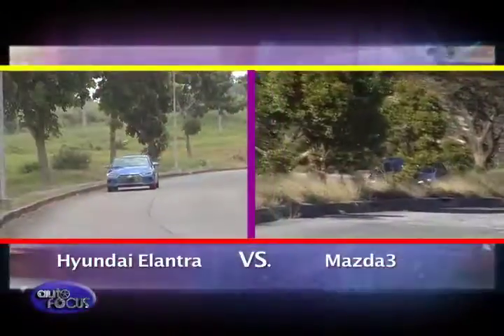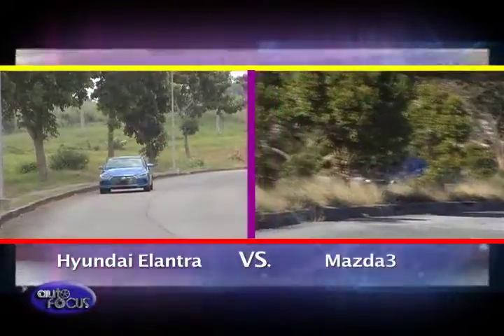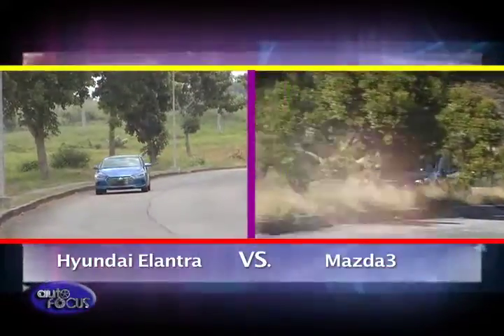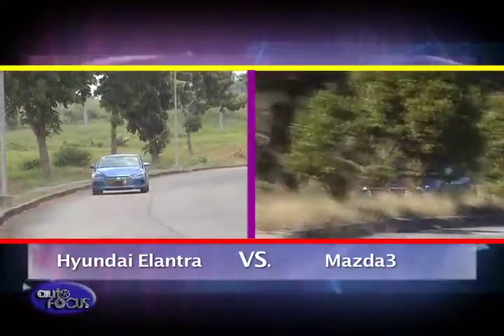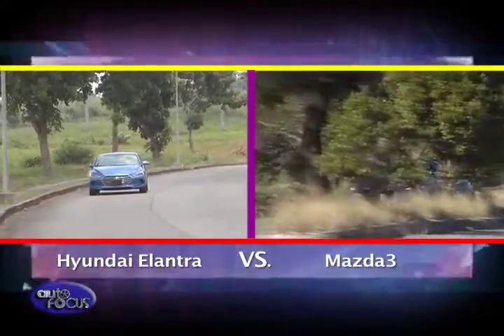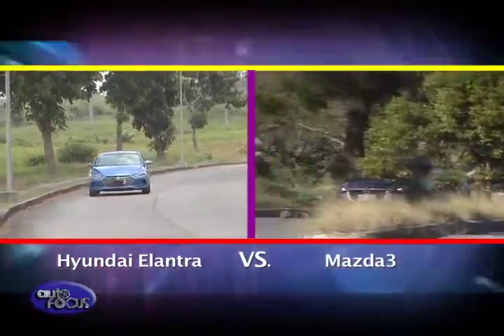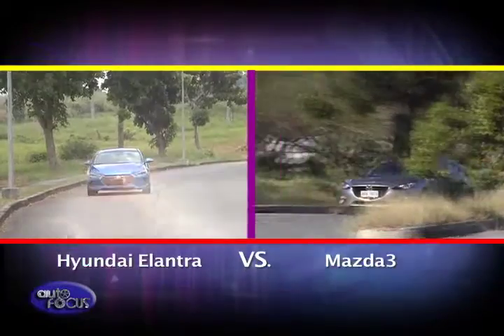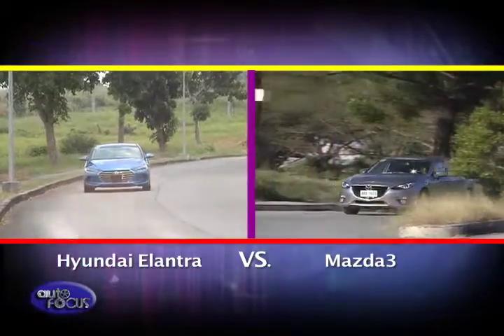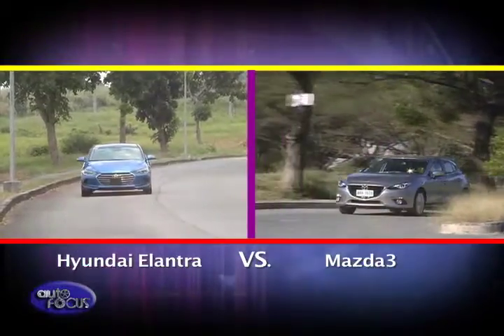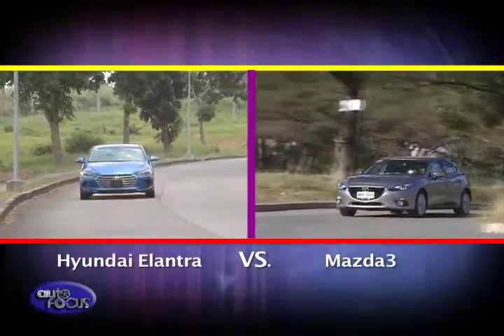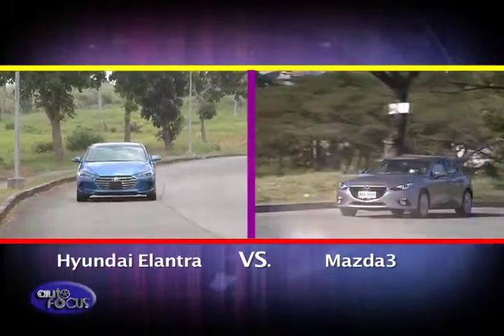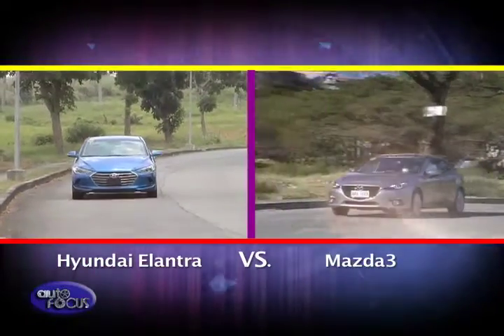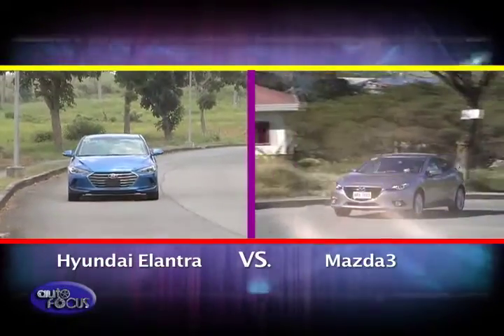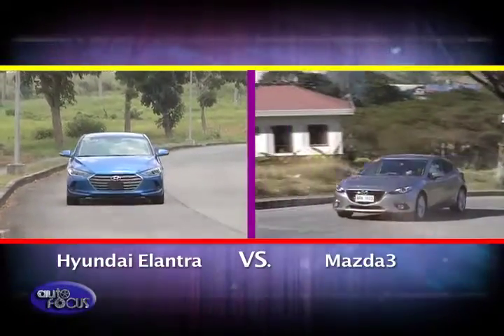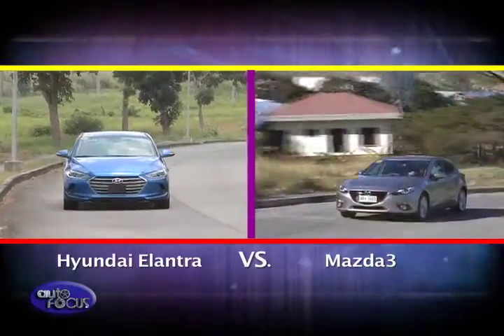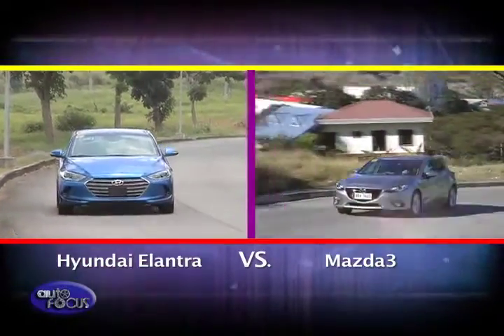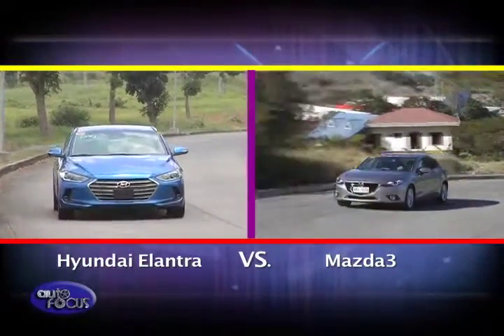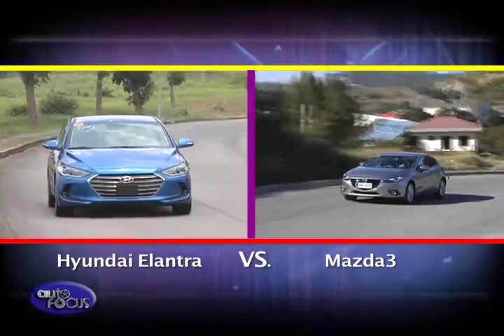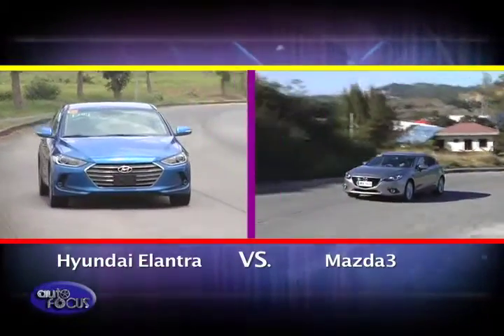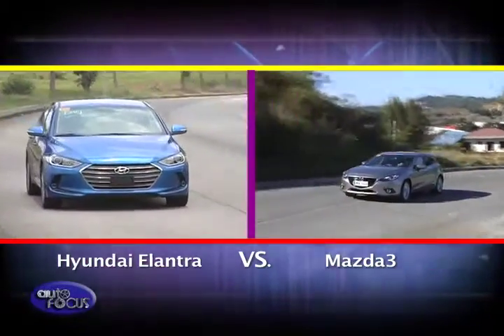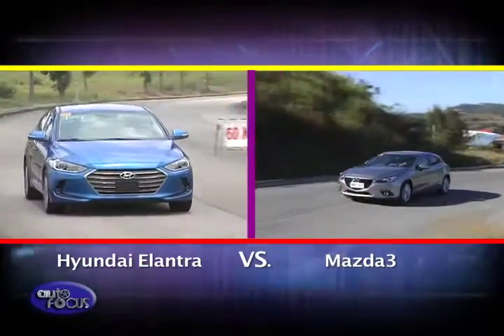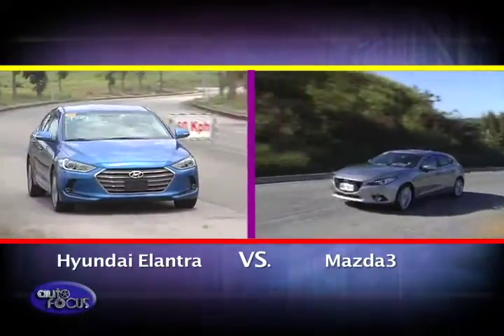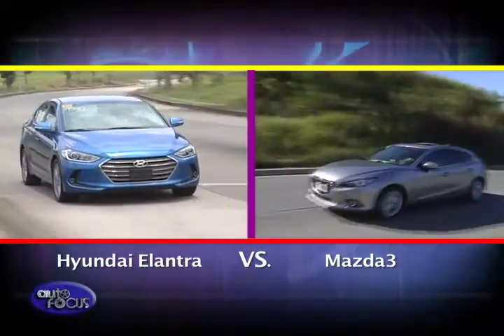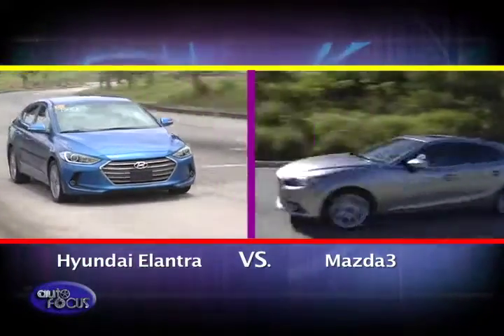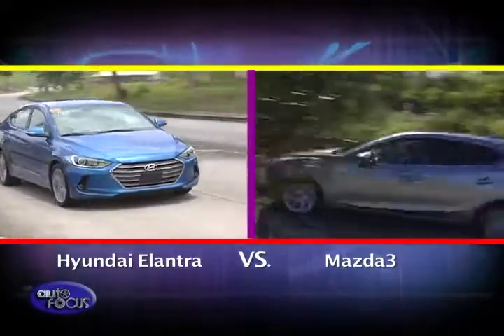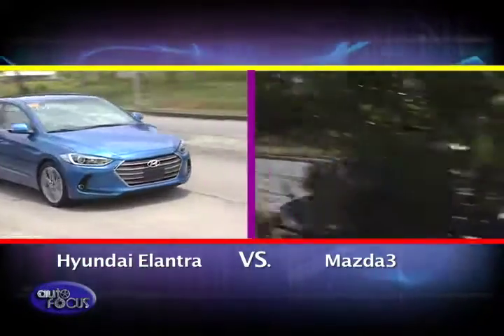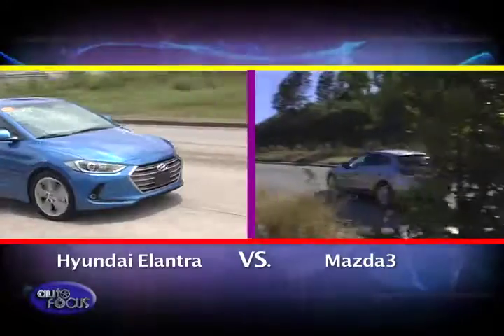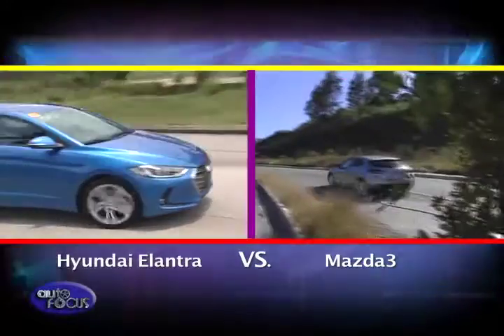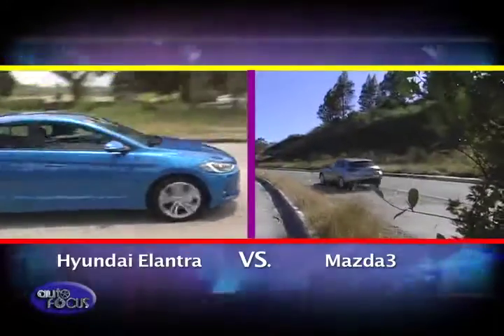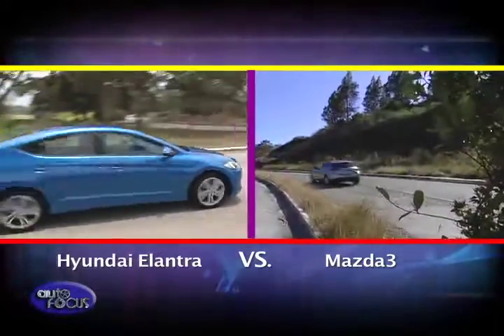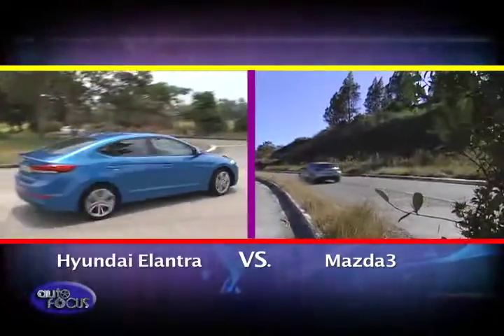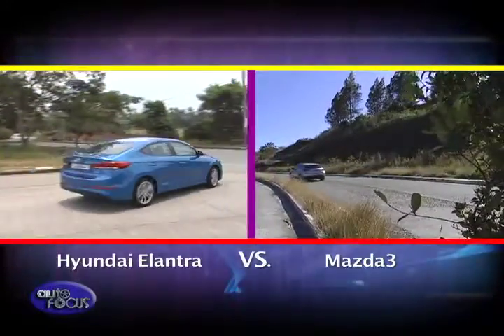This week features two stylish compact sedans in today's market: the Mazda 3 and the Hyundai Elantra. Let's take a closer look at these two cars inside and out.